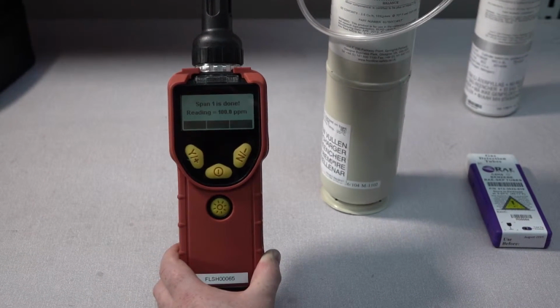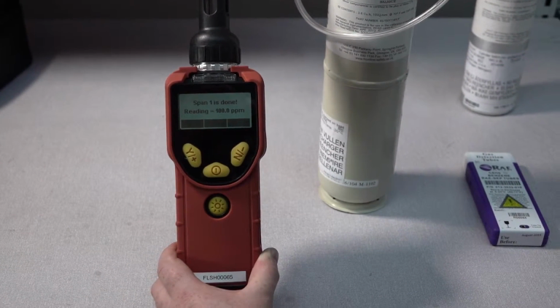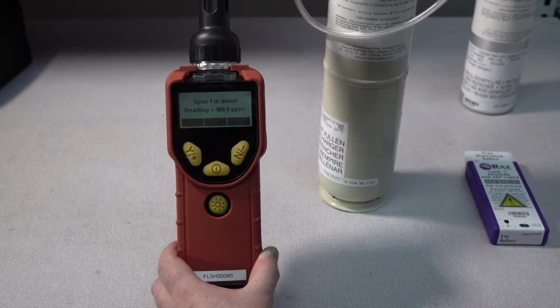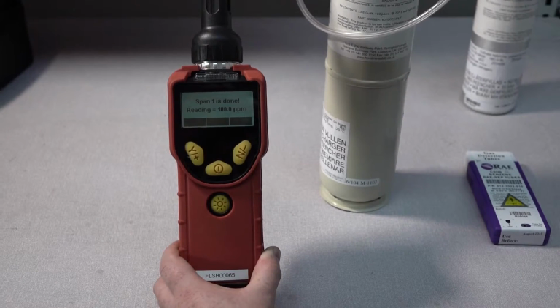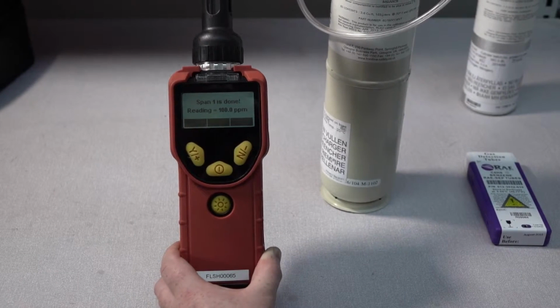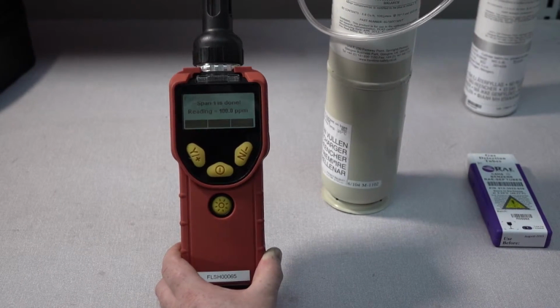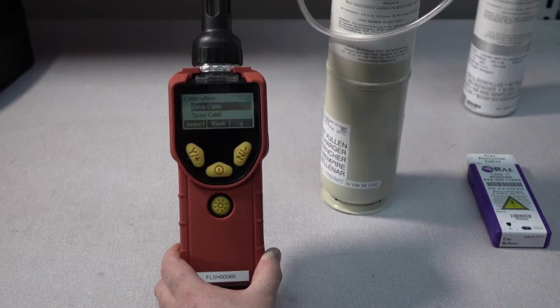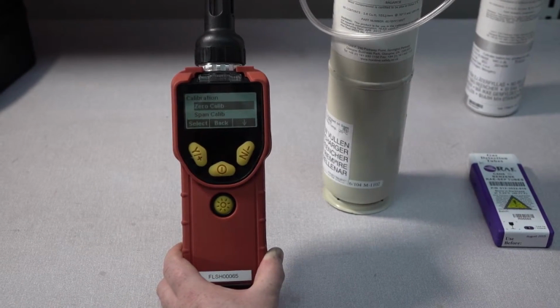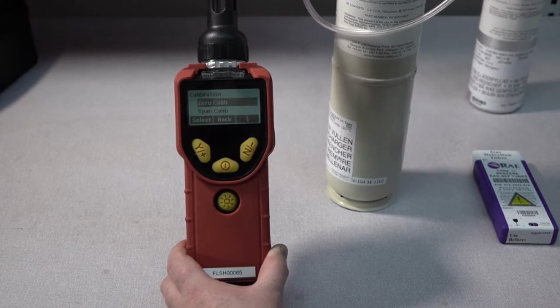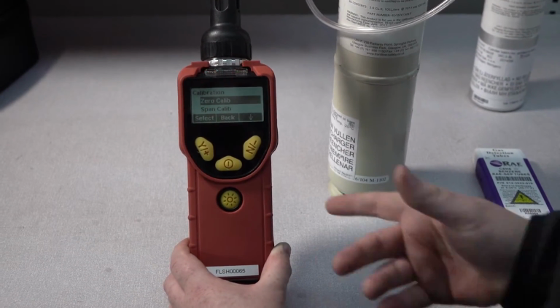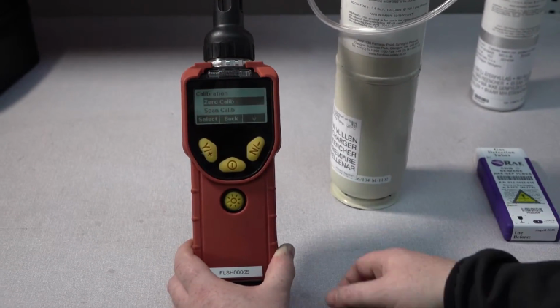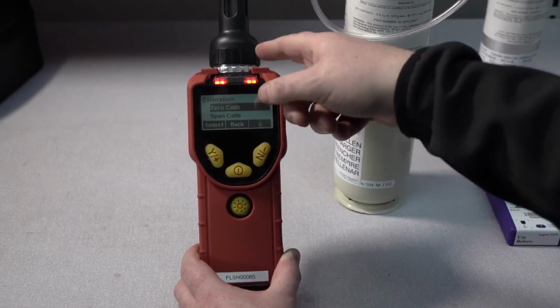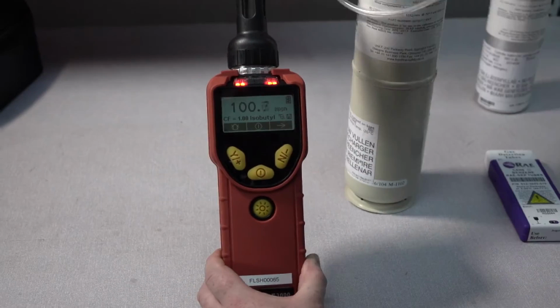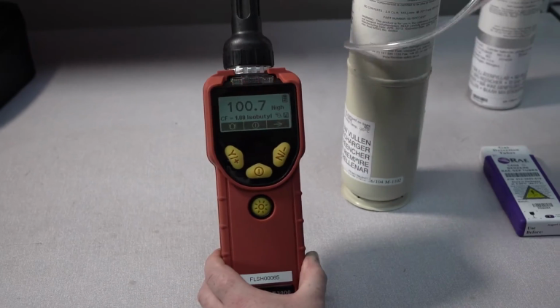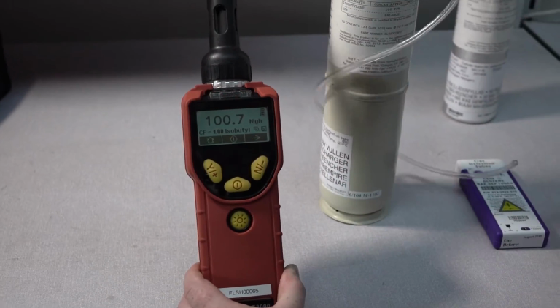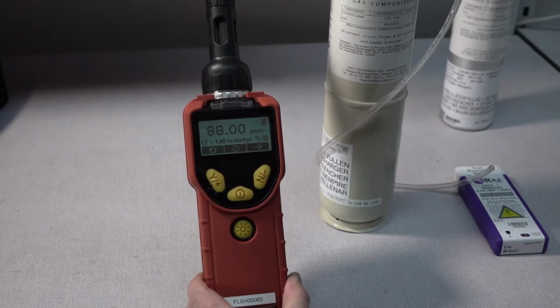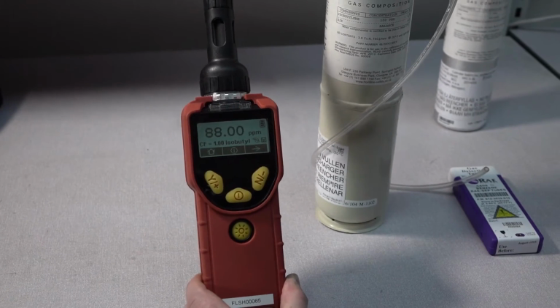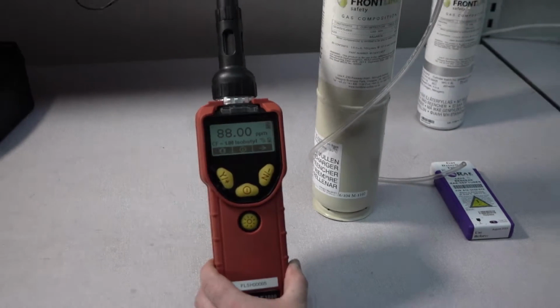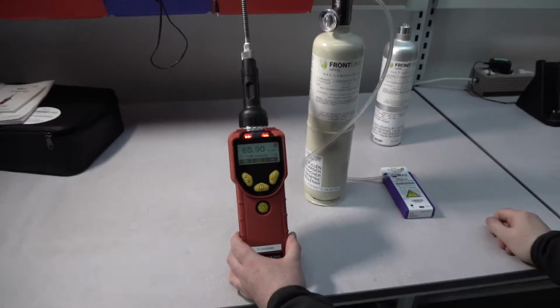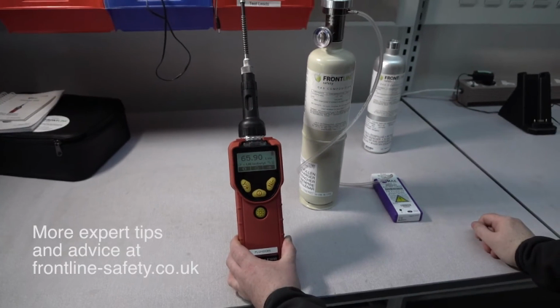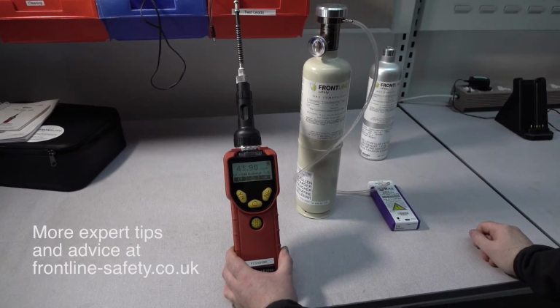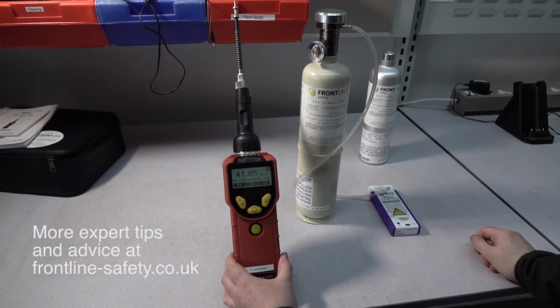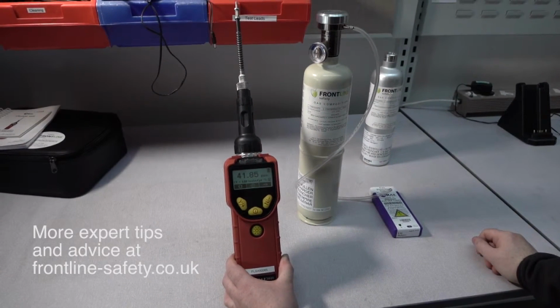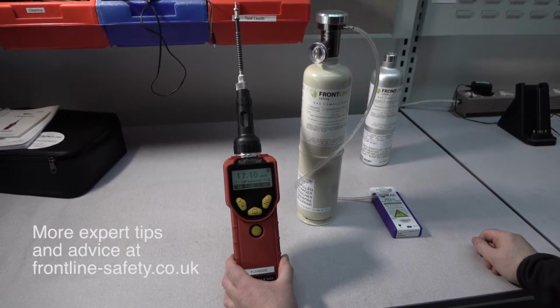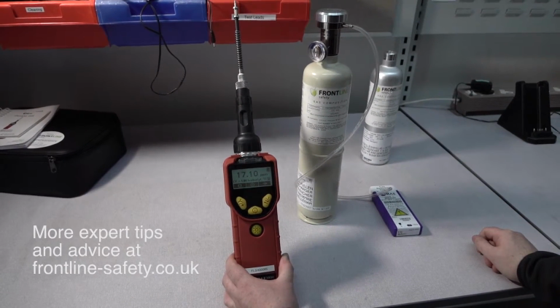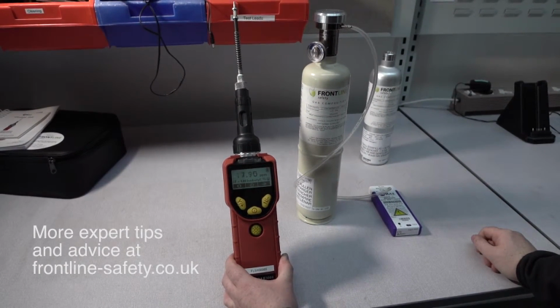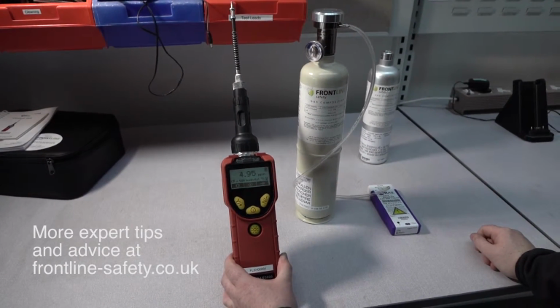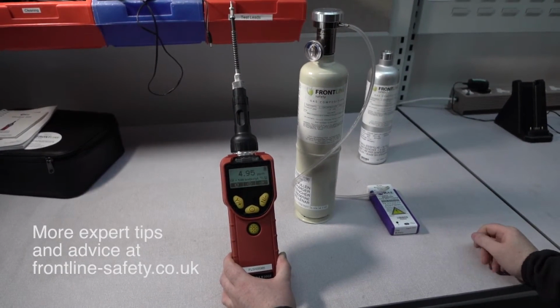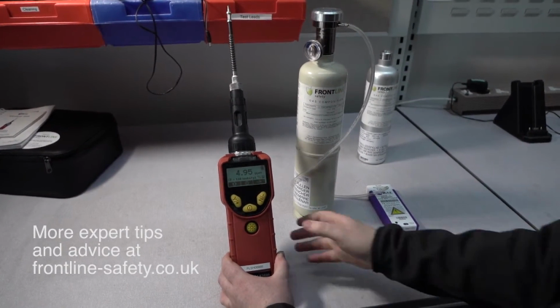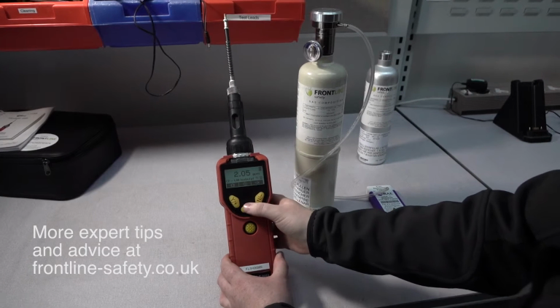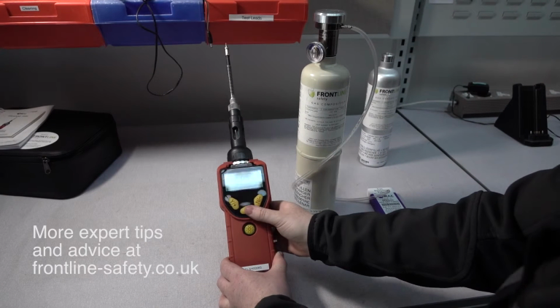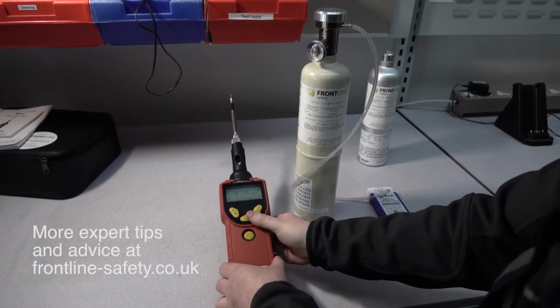The unit will now go into alarm. So just select back and remove the tubing and the alarms will stop. And that's how quick and easy it is to calibrate the Ultra Ray 3000. We'll see you next time.